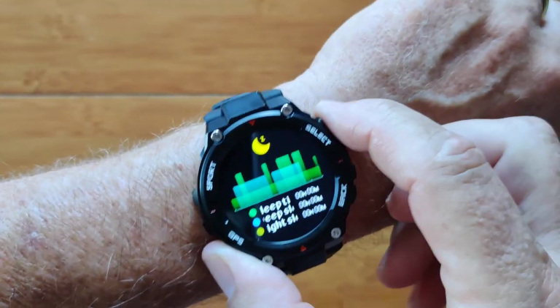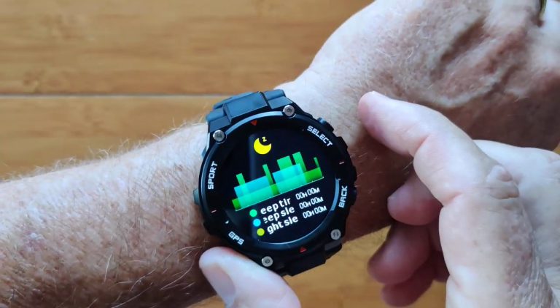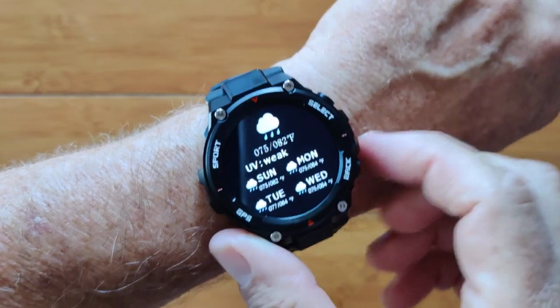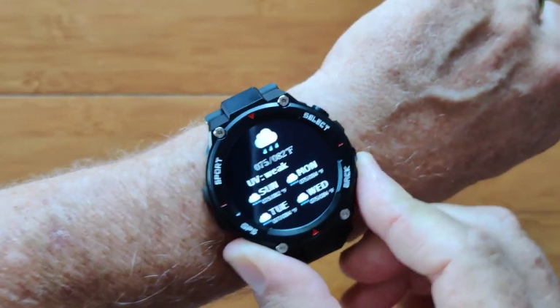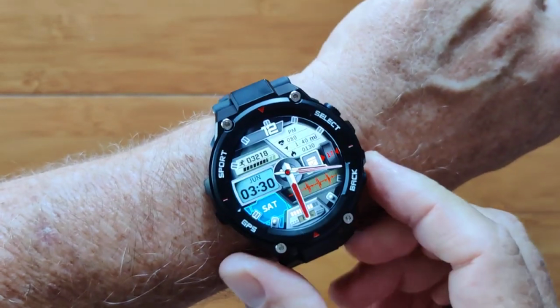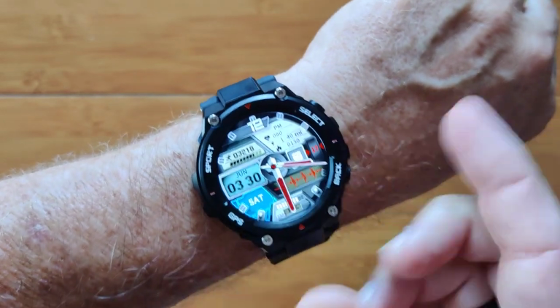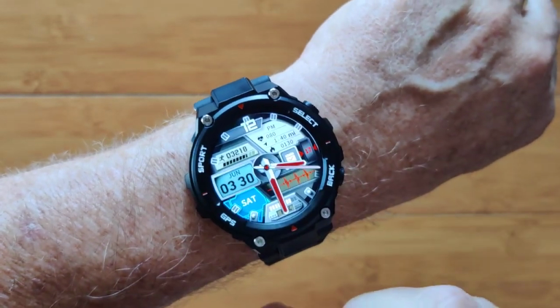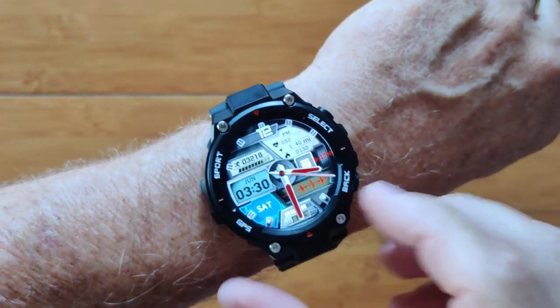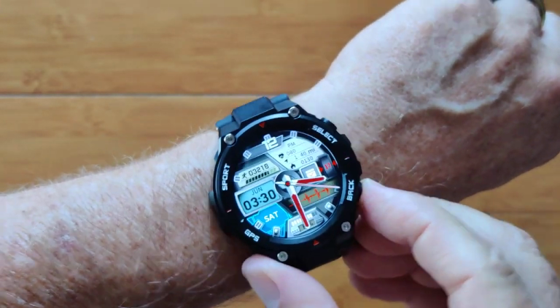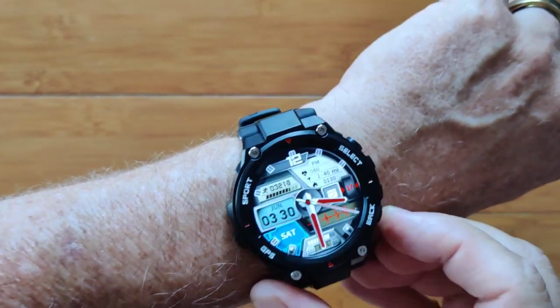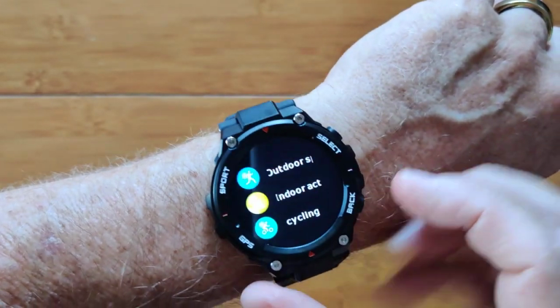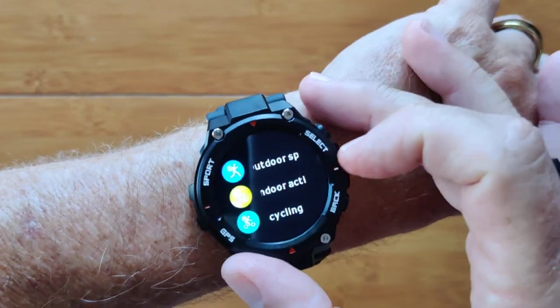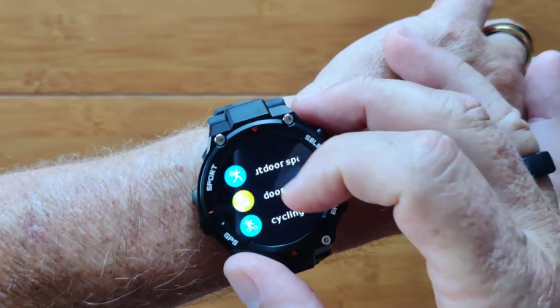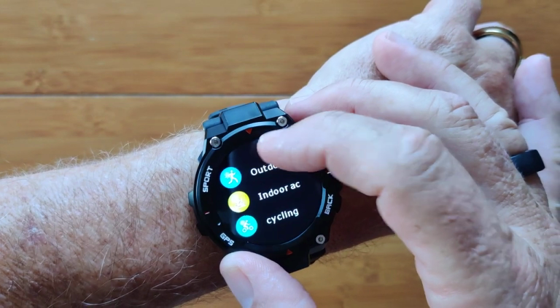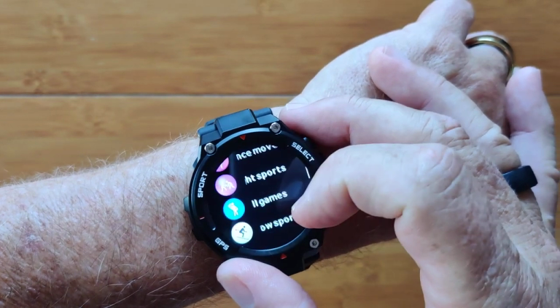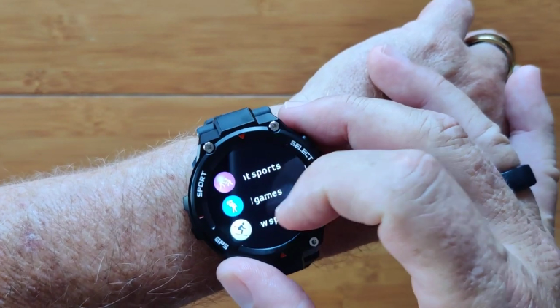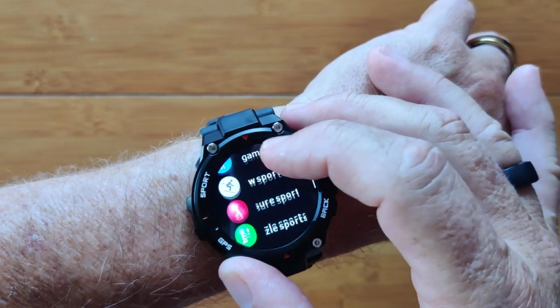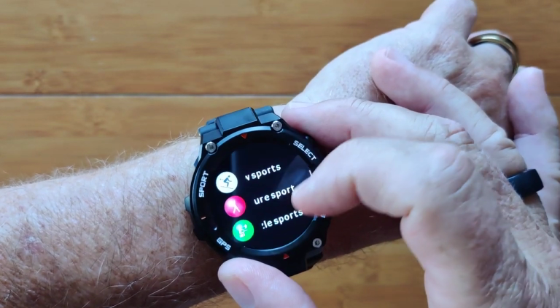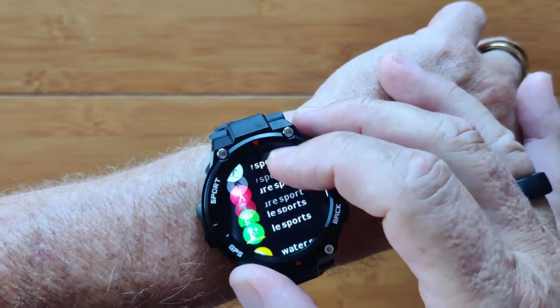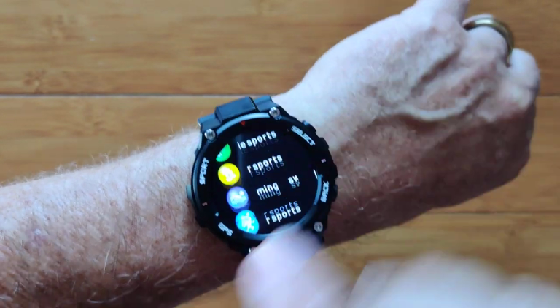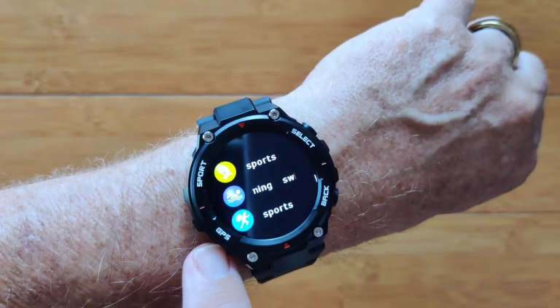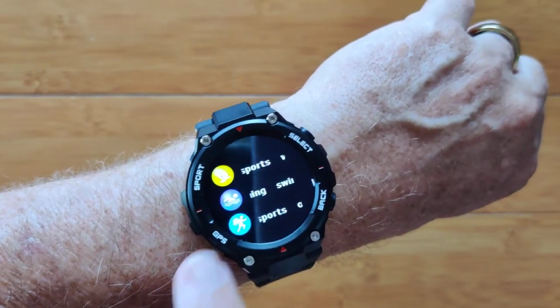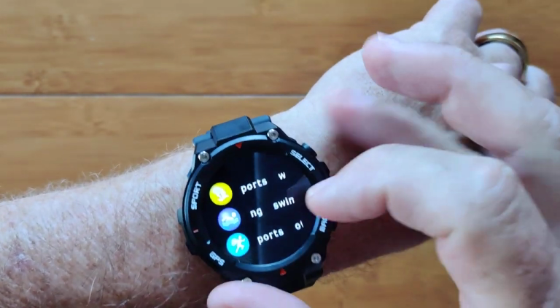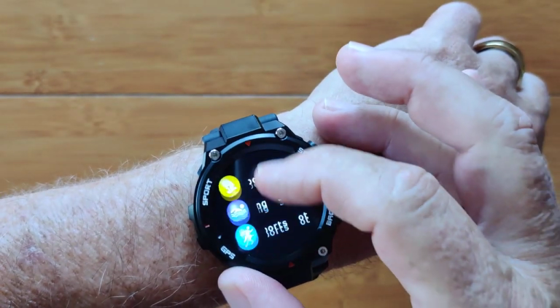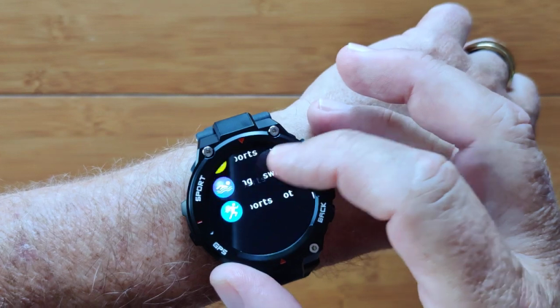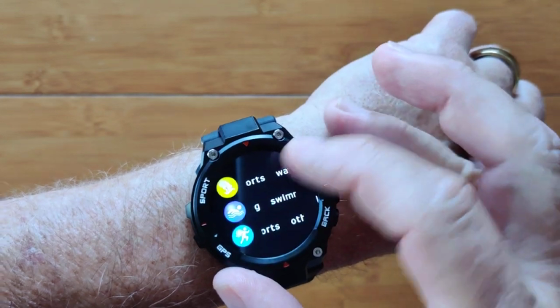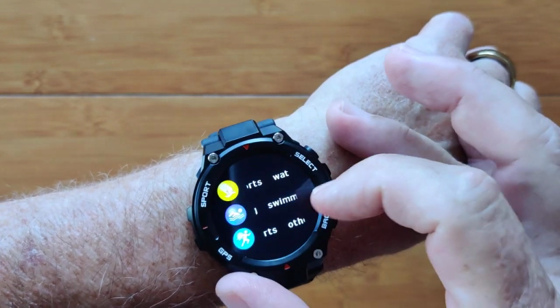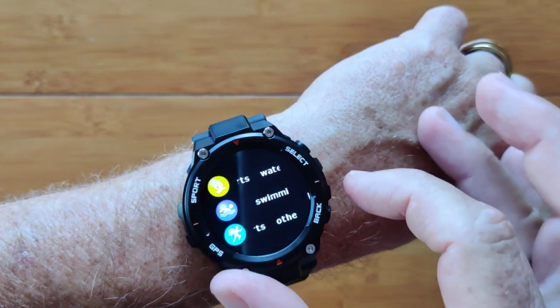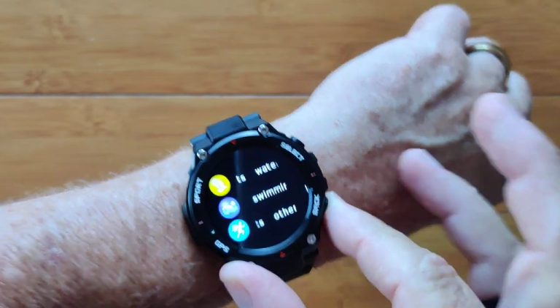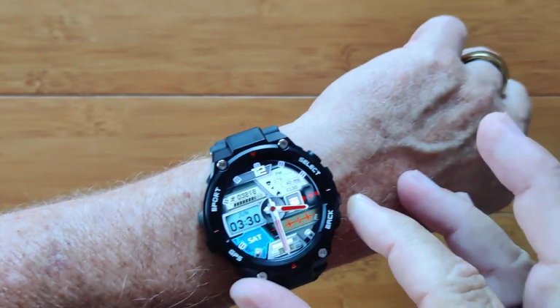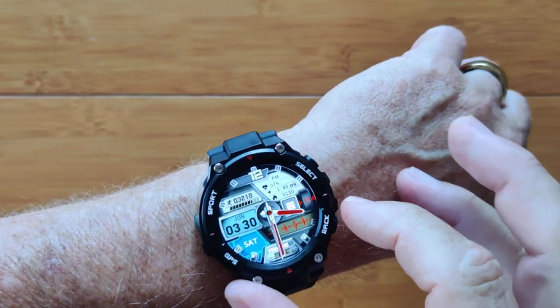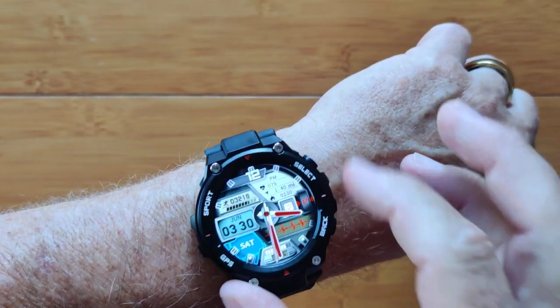Come back here and it'll go back one by one. Hit that one and it goes right back to the beginning. It shows you your sporting activities. There's no GPS in the watch even though it says GPS here, but you have all these activities including swimming if you want as well.